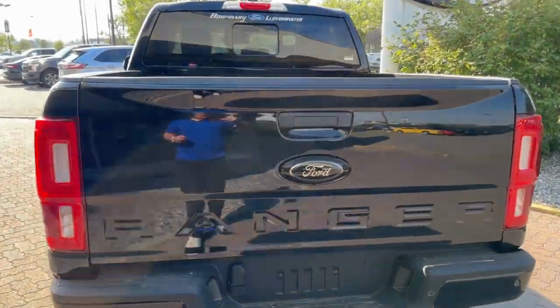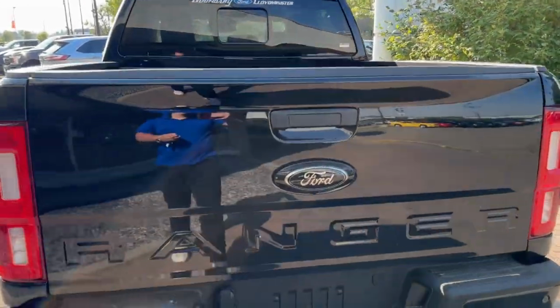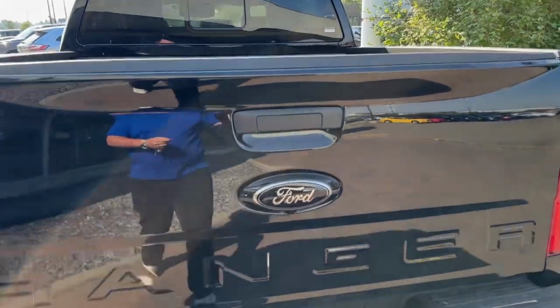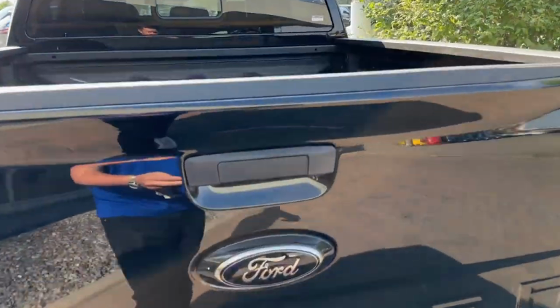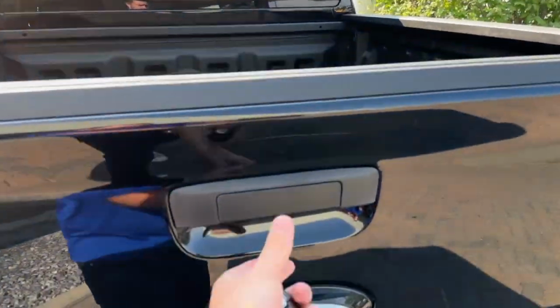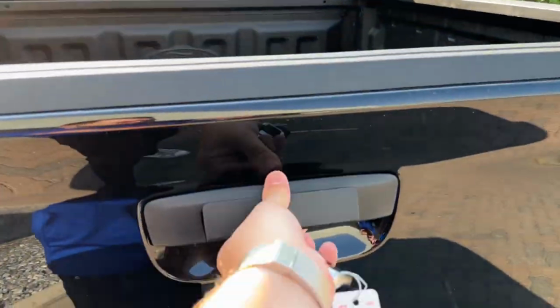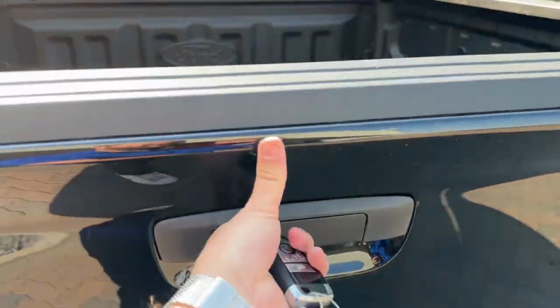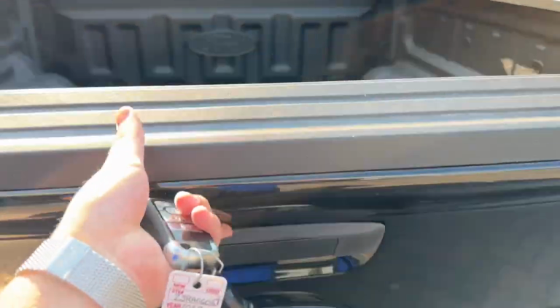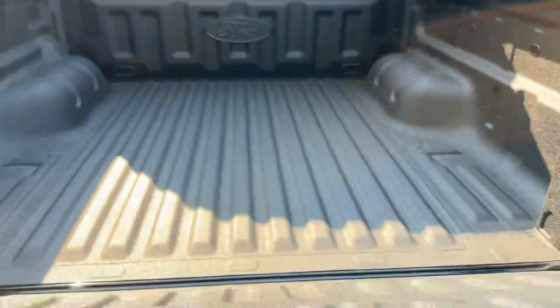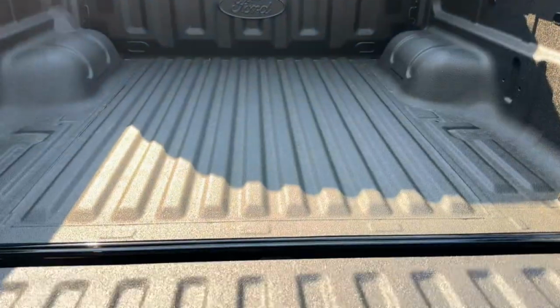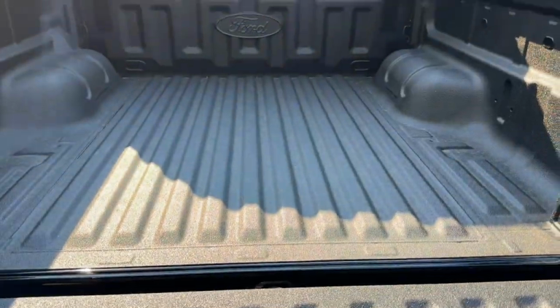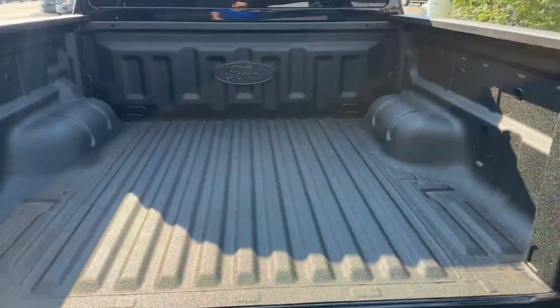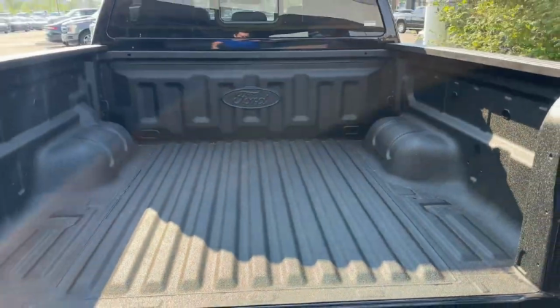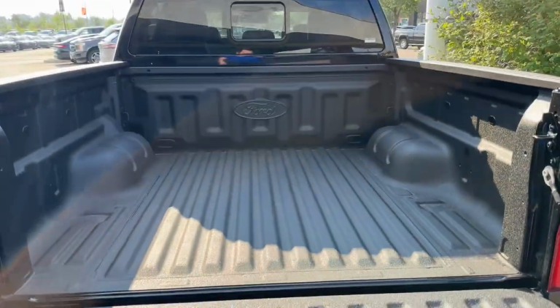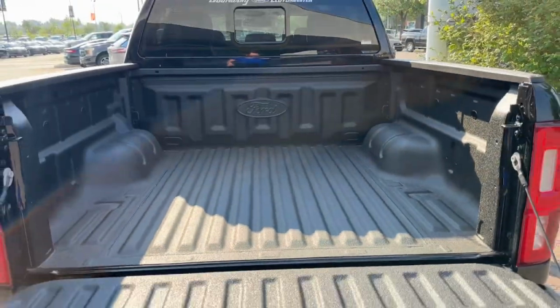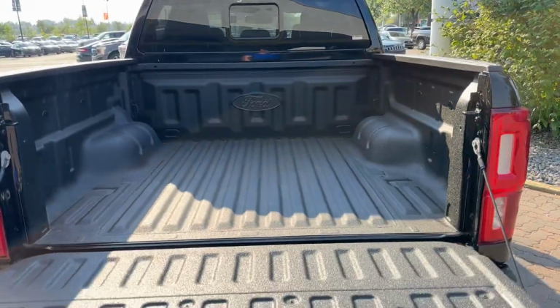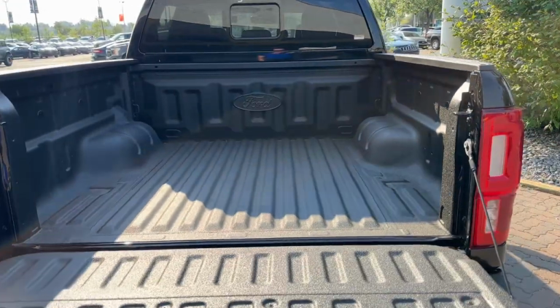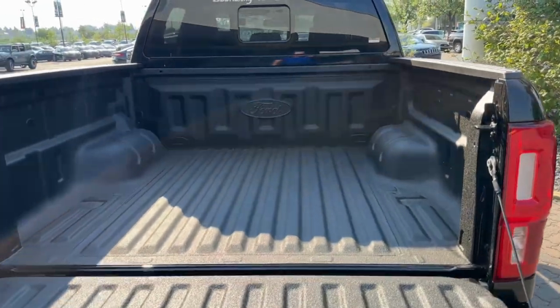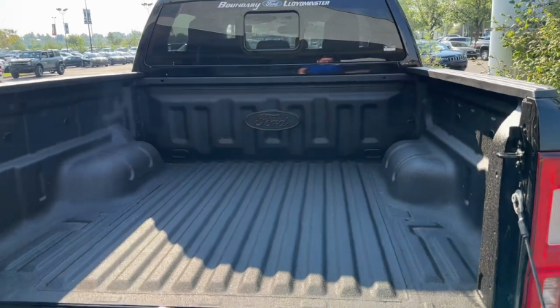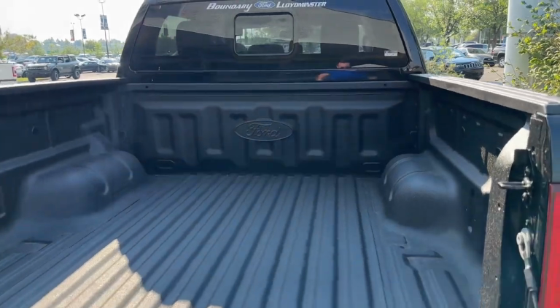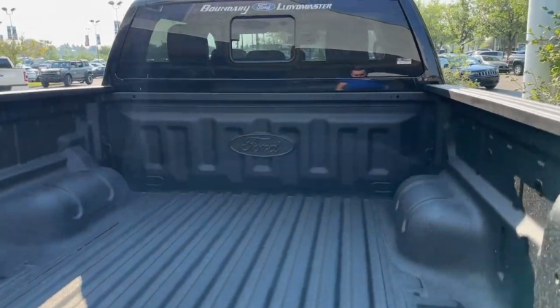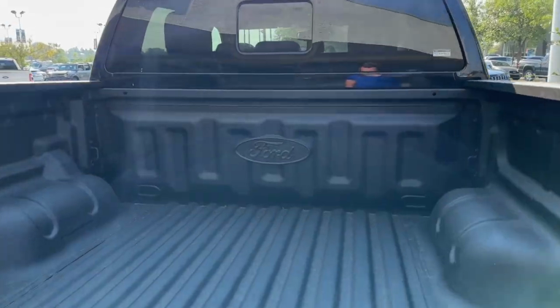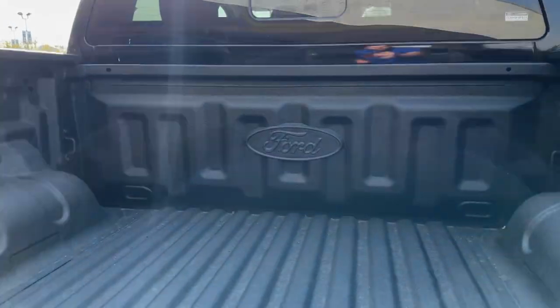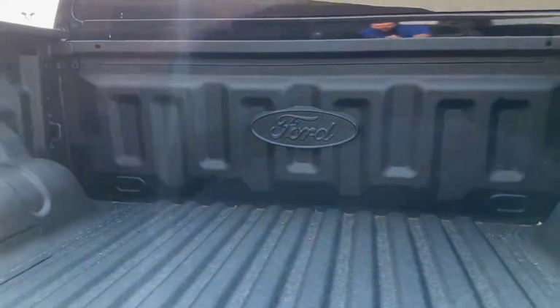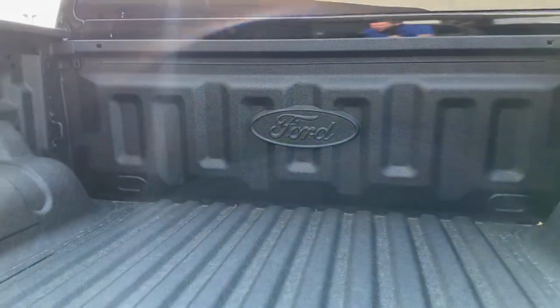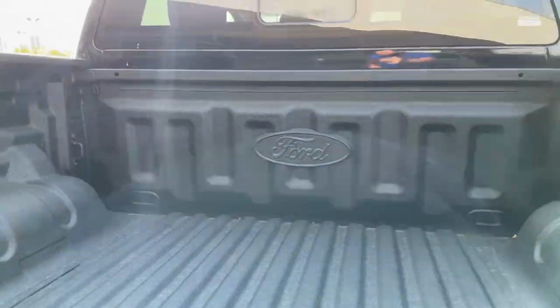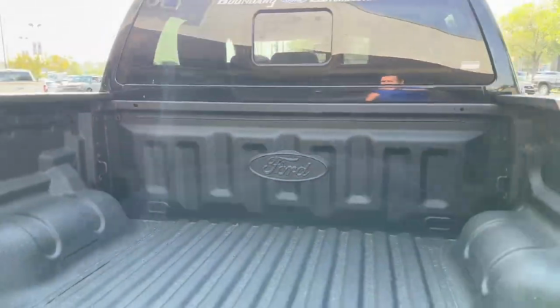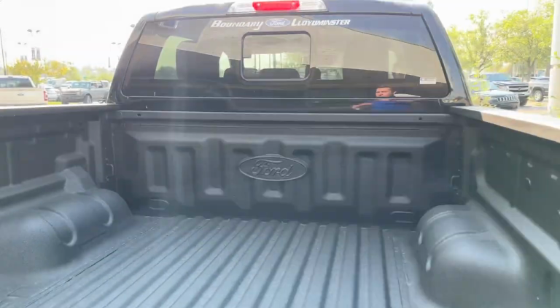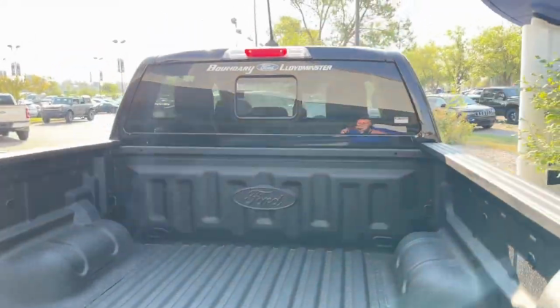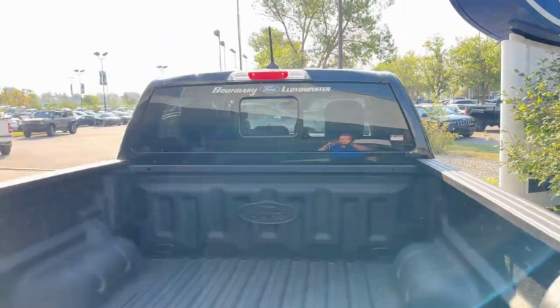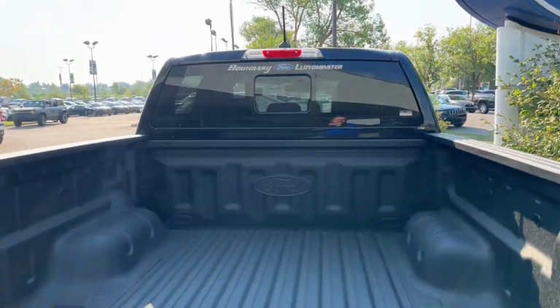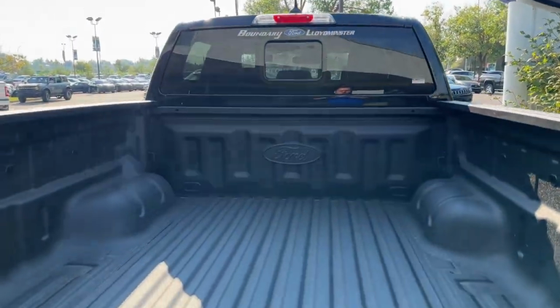You can drop down the tailgate here — just open this lever — and the blackout package gives you this beautiful spray-in box liner with the Ford logo right in the back, plus a rear sliding window too.